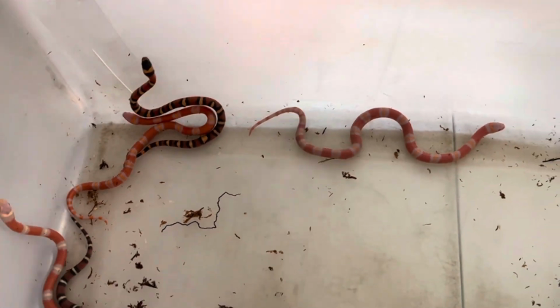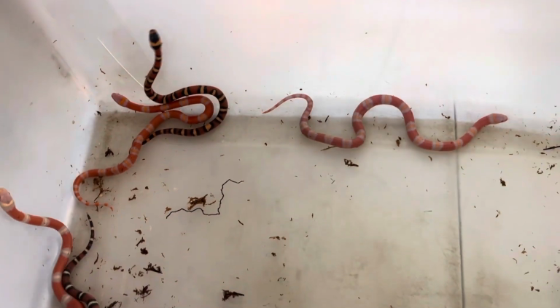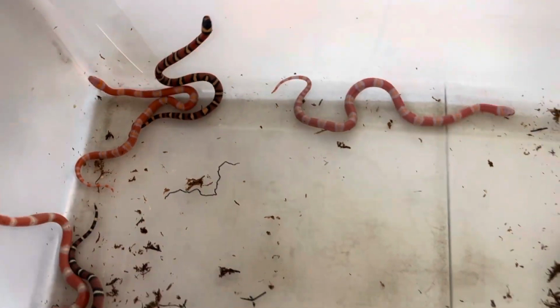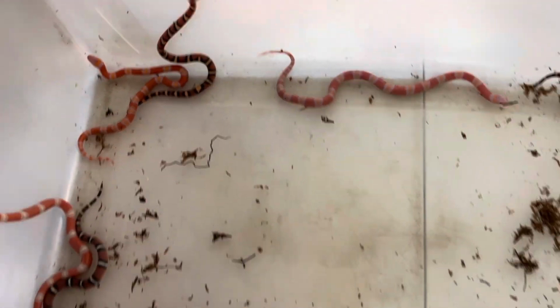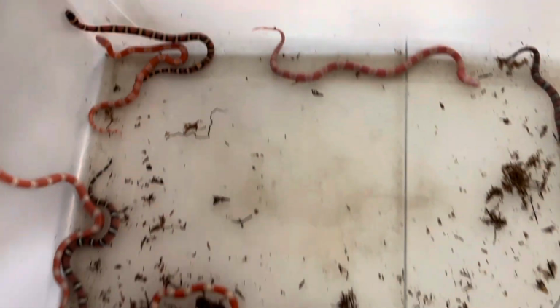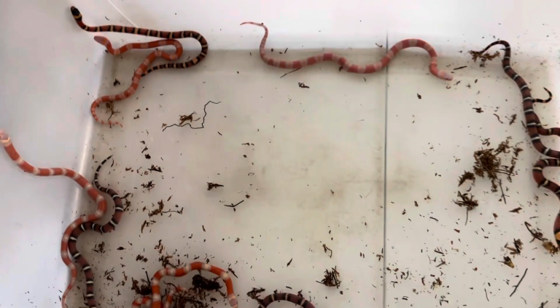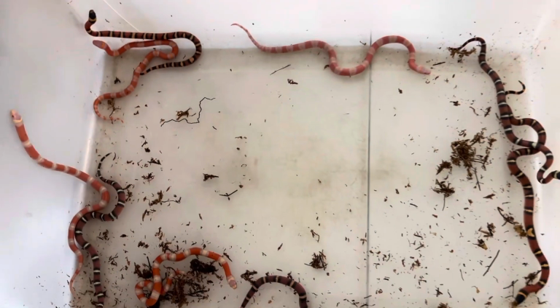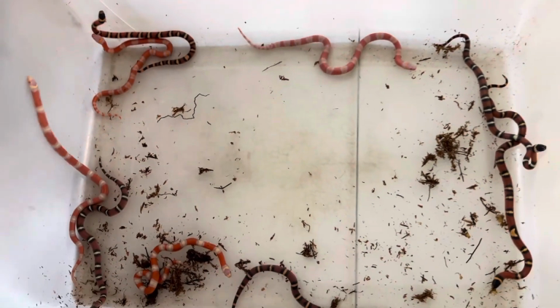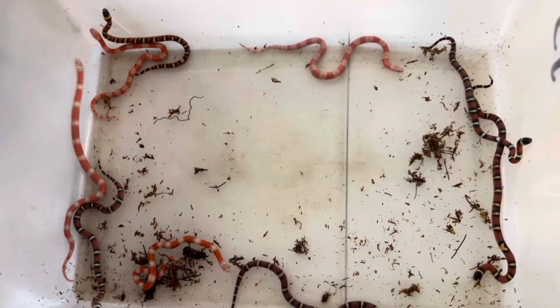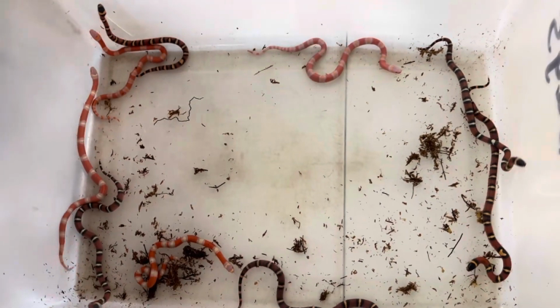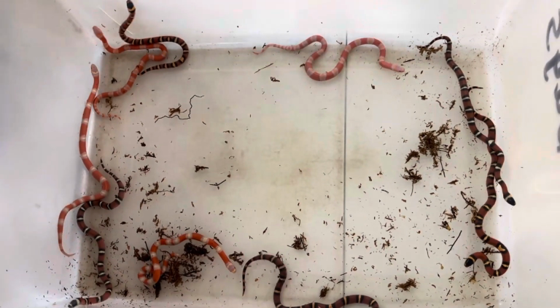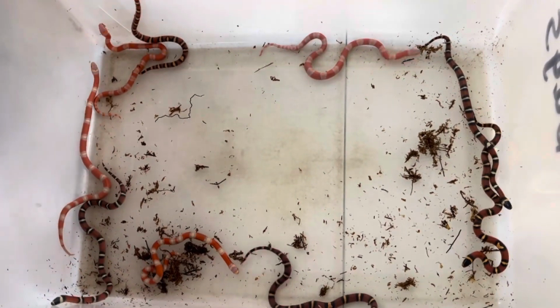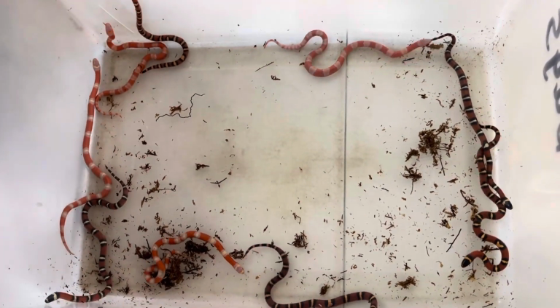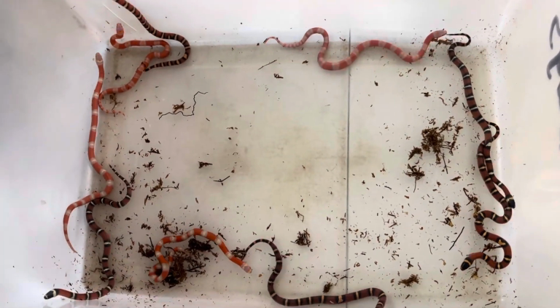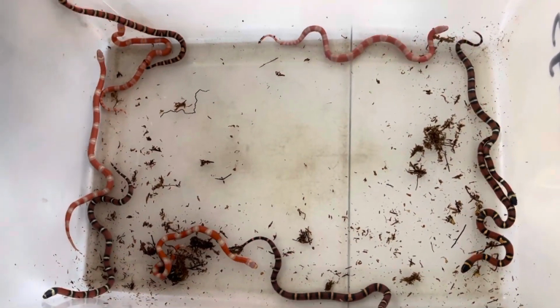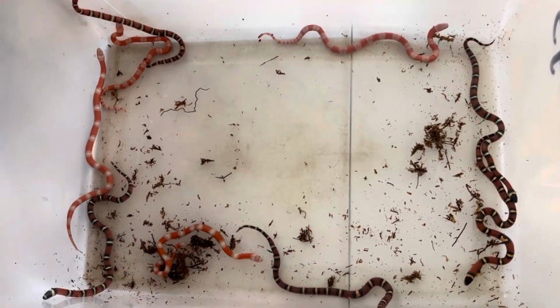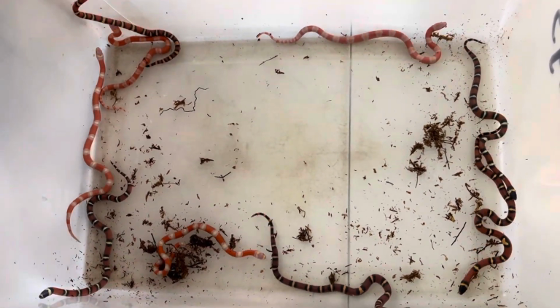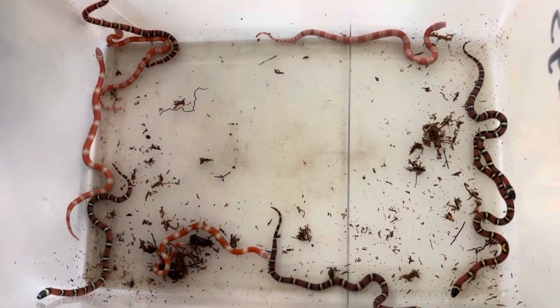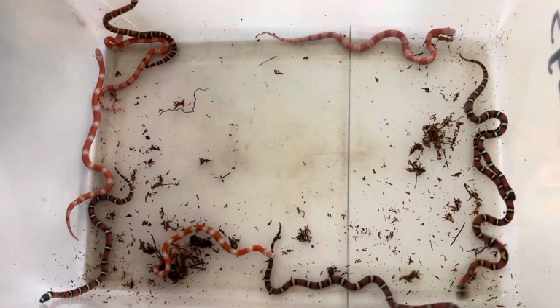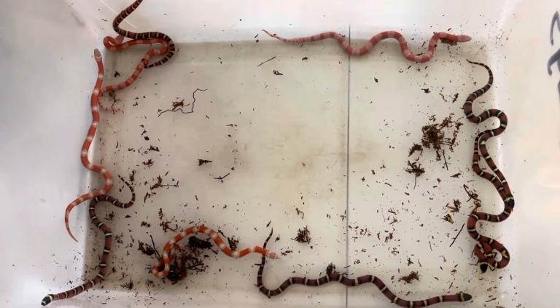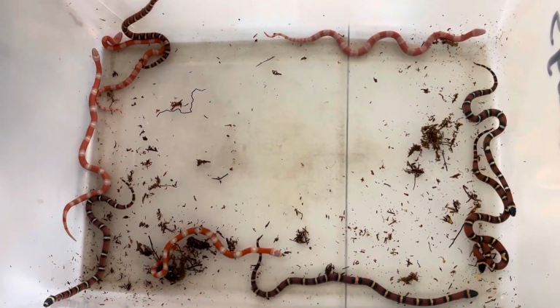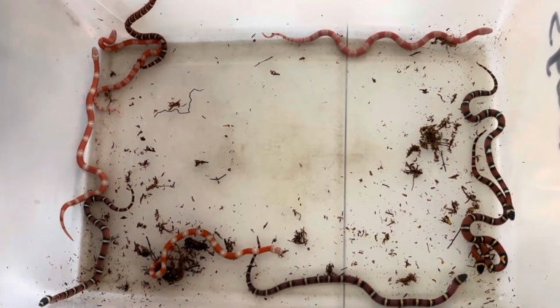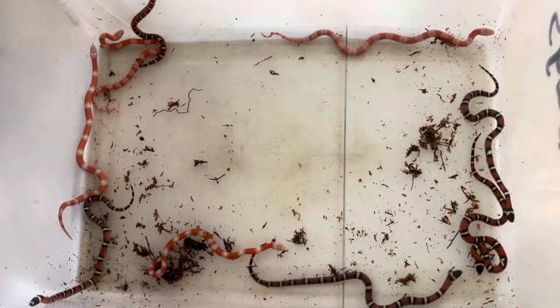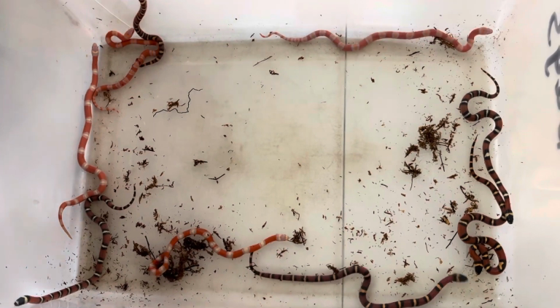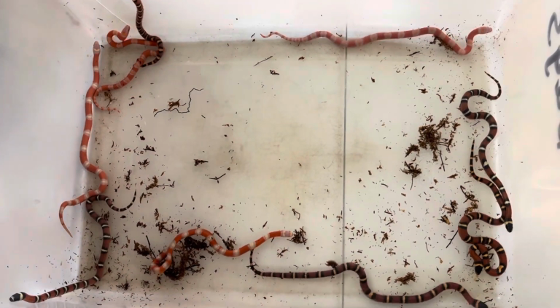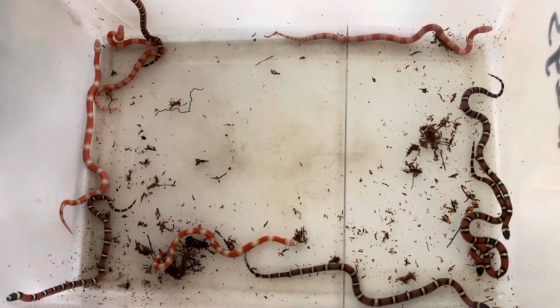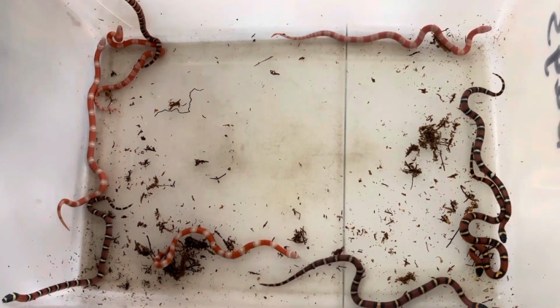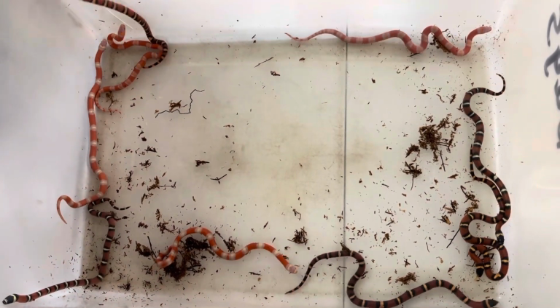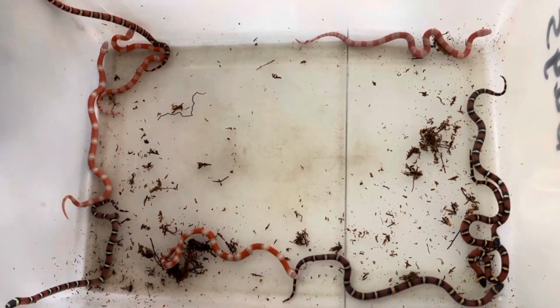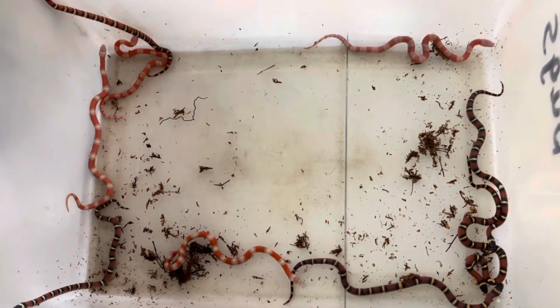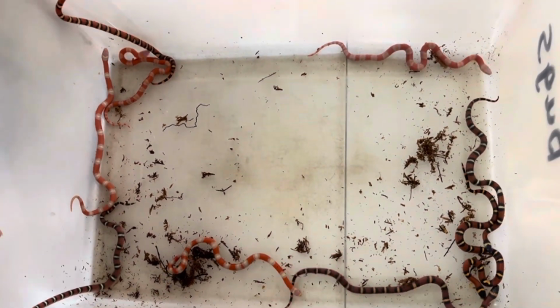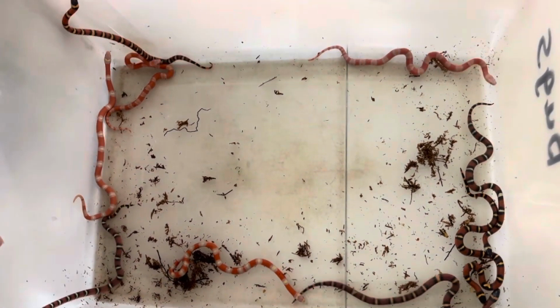We'll have these guys available either on our Morph Market or on our website at www.coldbloodcreations.online. You guys keep your eye out. Thanks for watching.